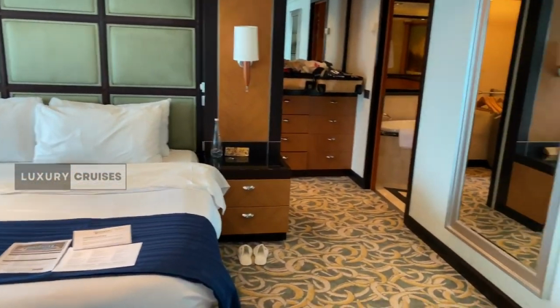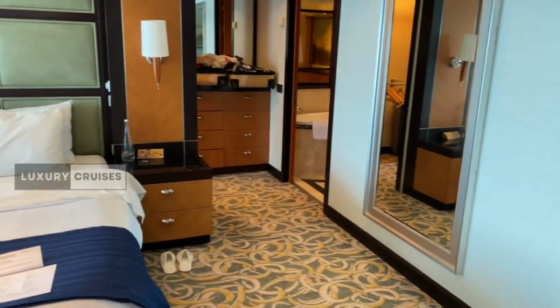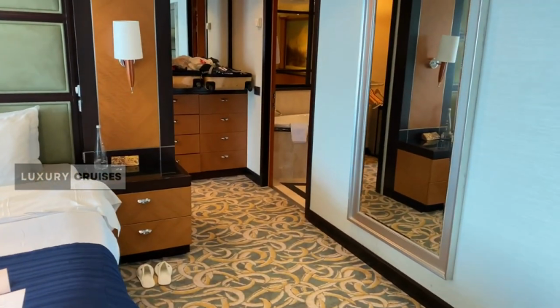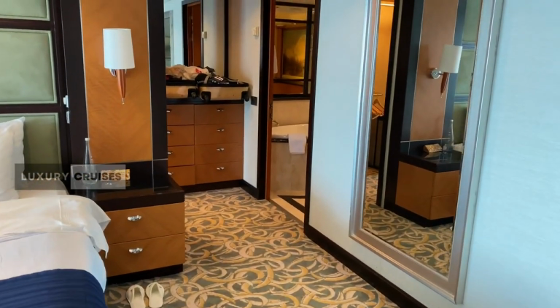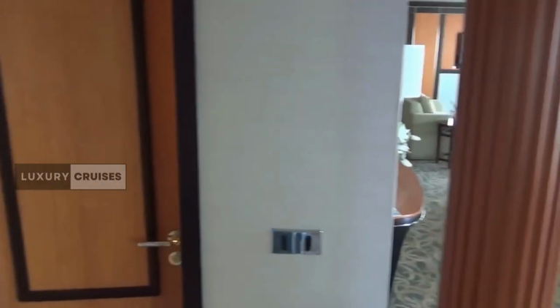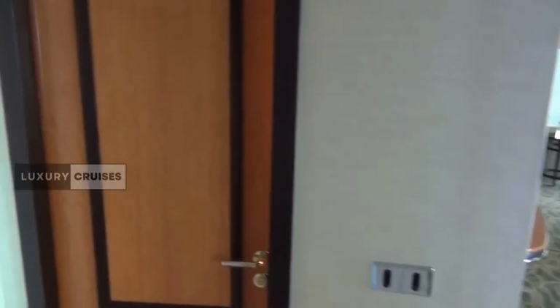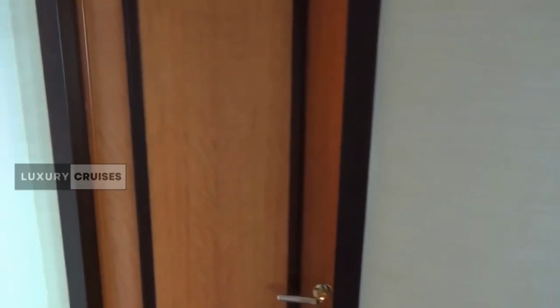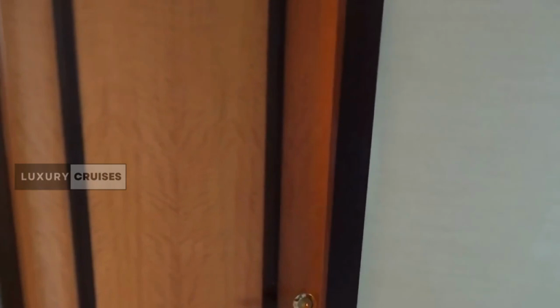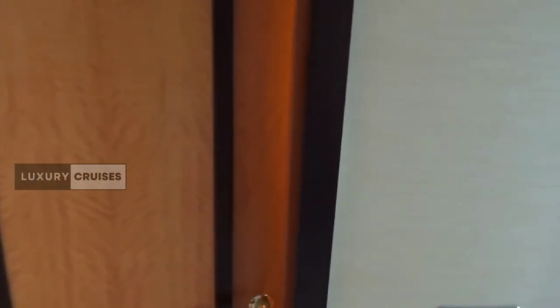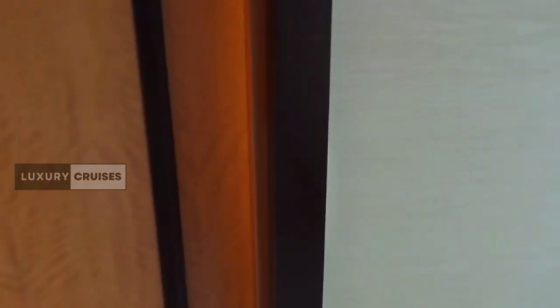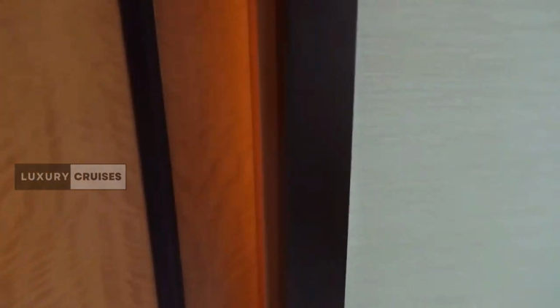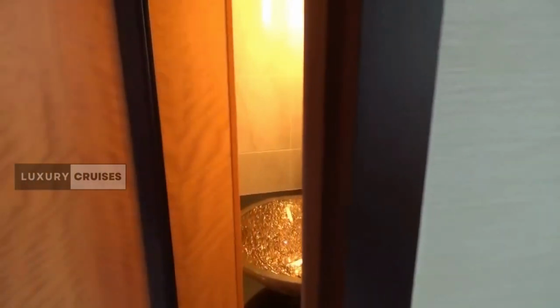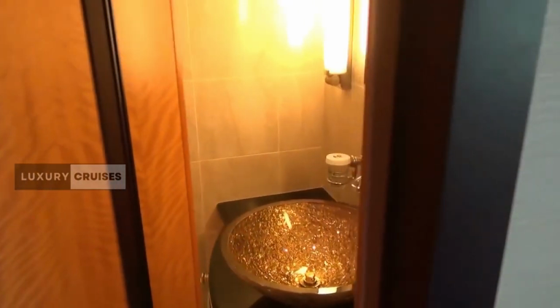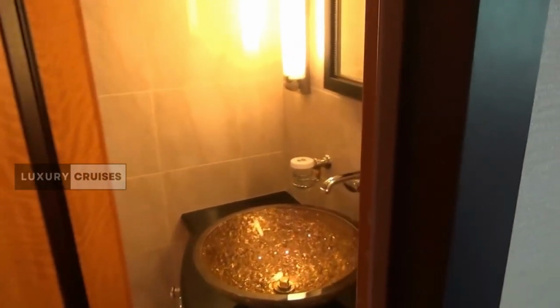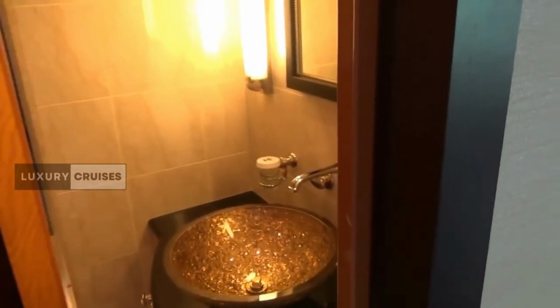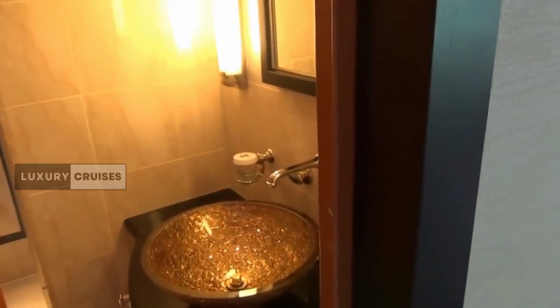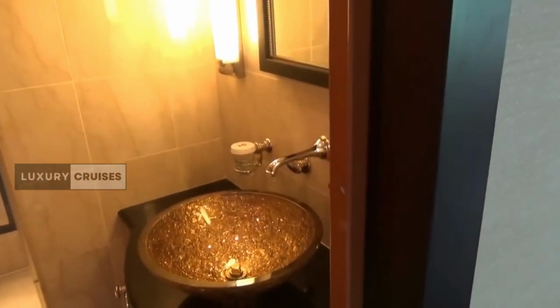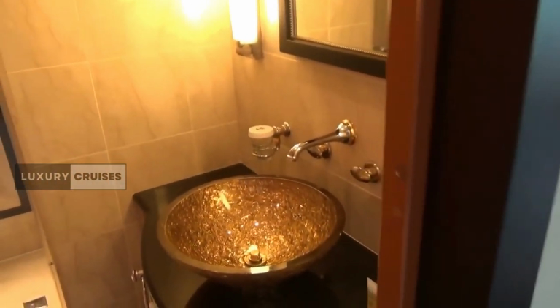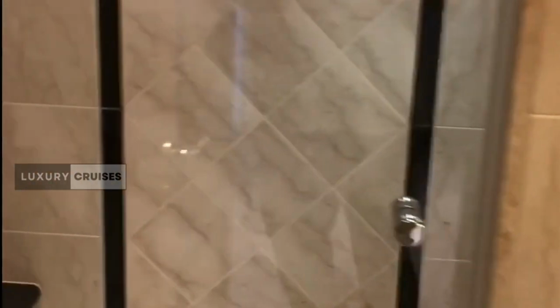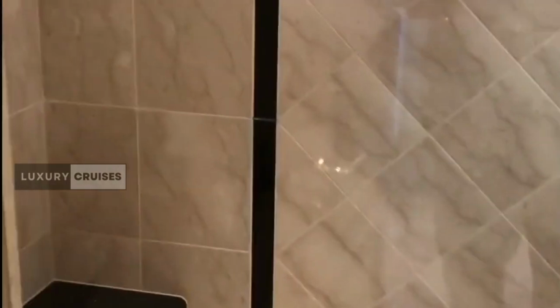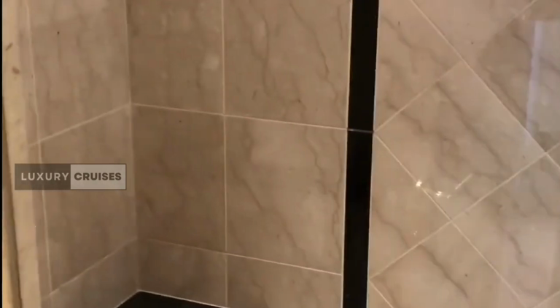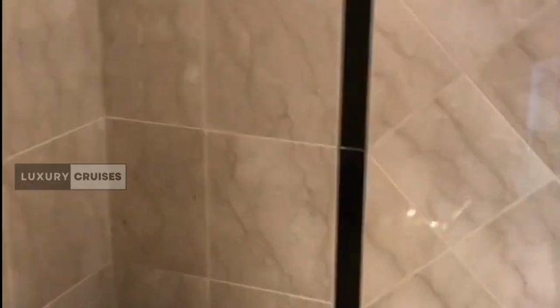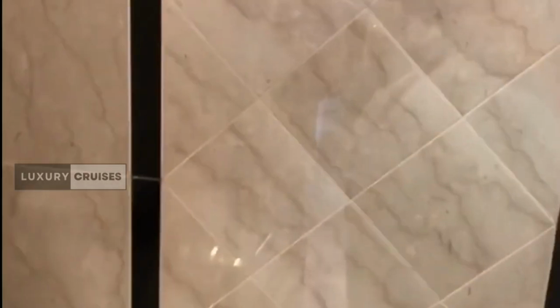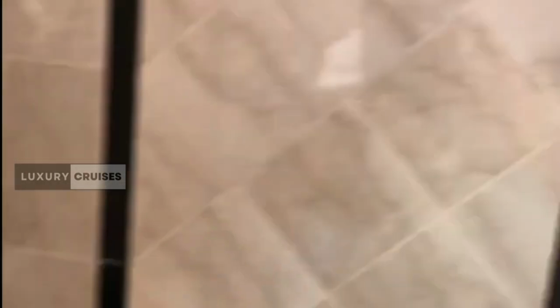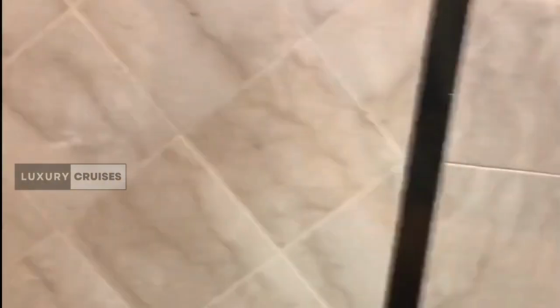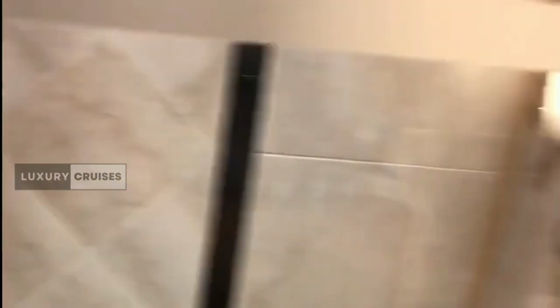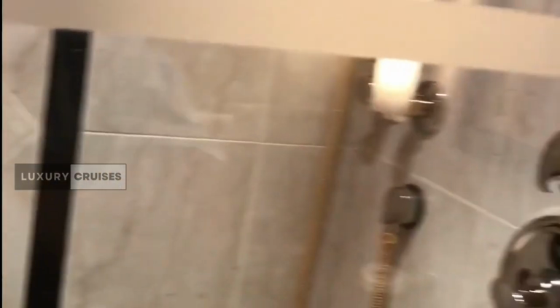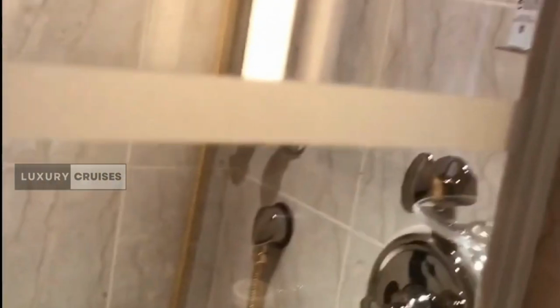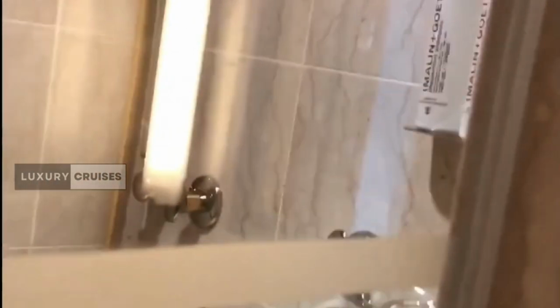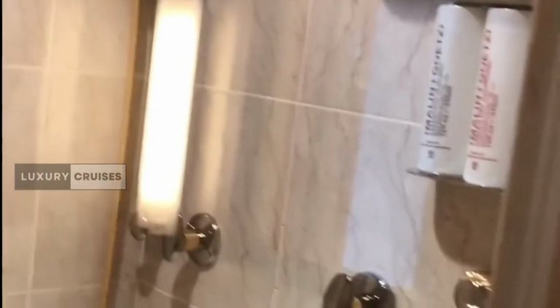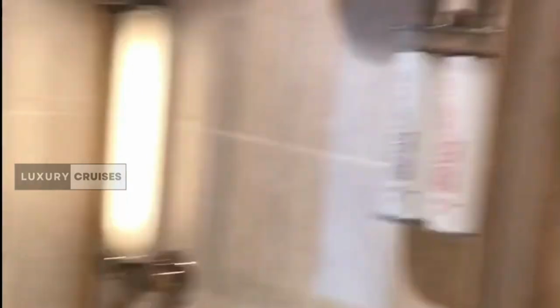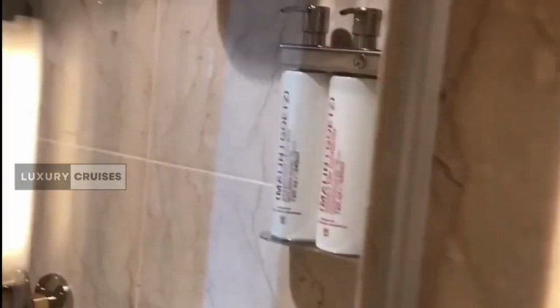And finally, let's not forget the bathroom. It's a sanctuary — a lavish whirlpool tub, deluxe bath amenities, and a sleek design. Your private spa on board.